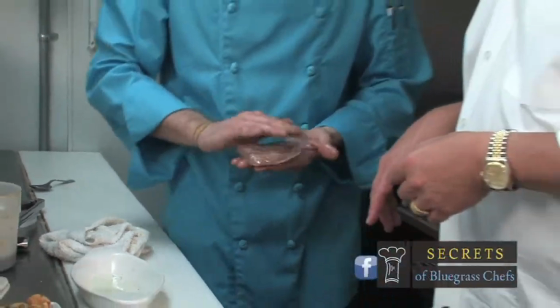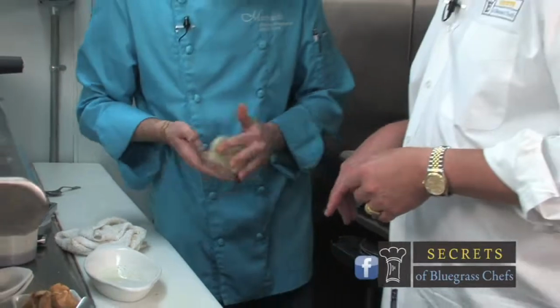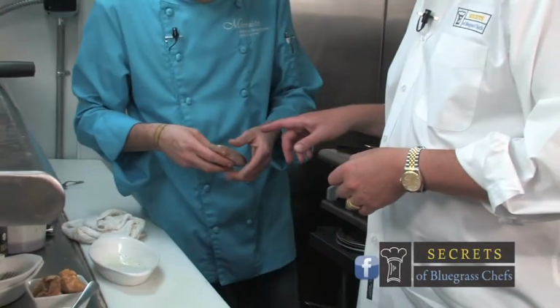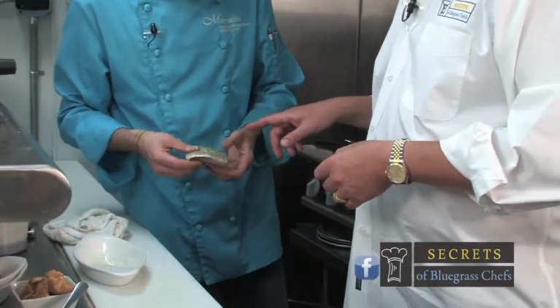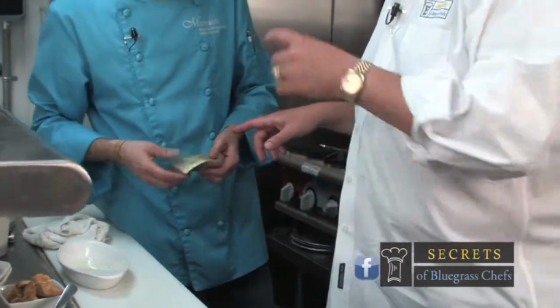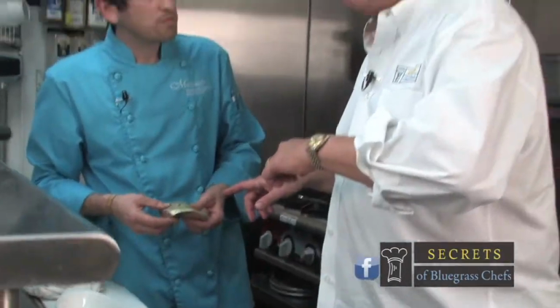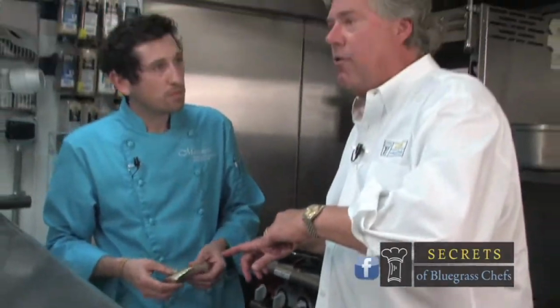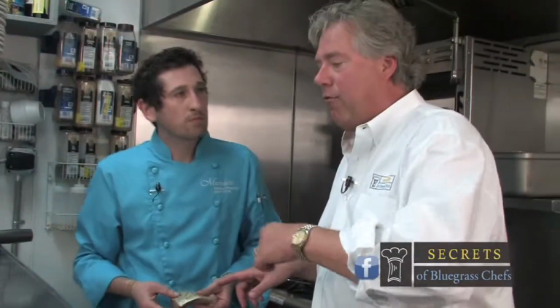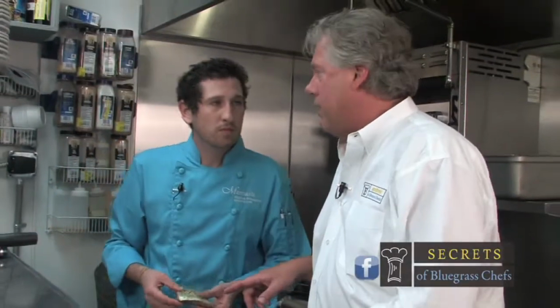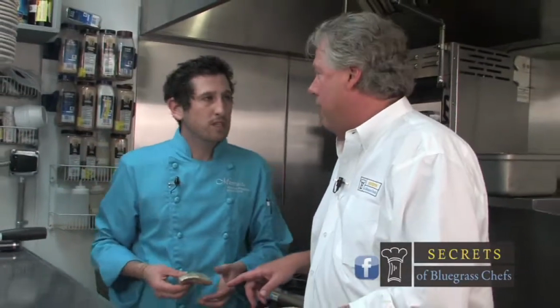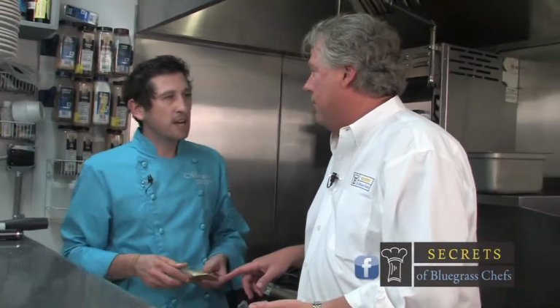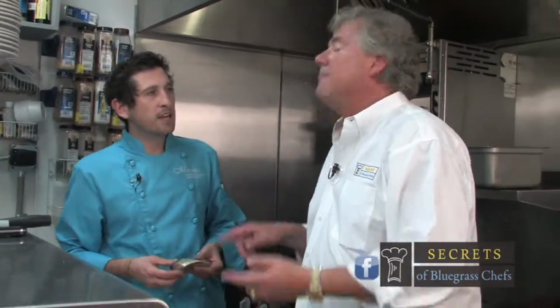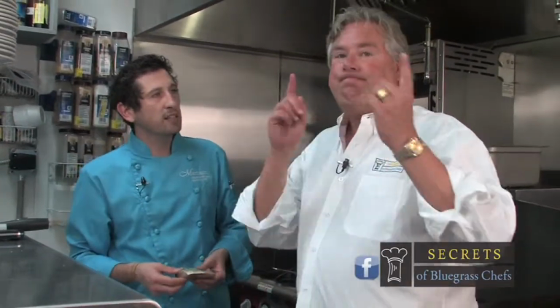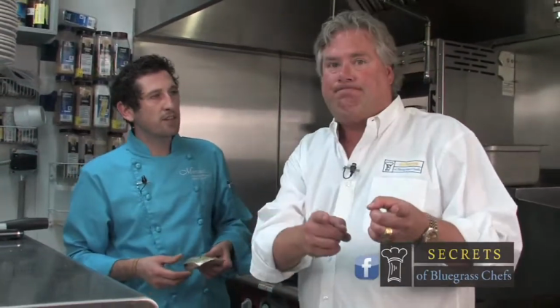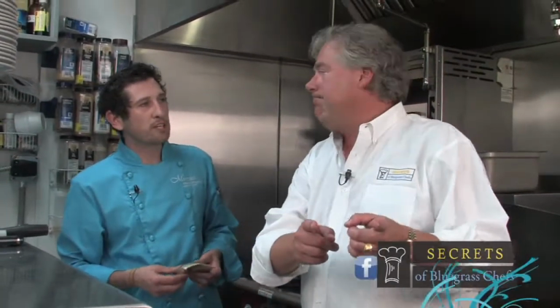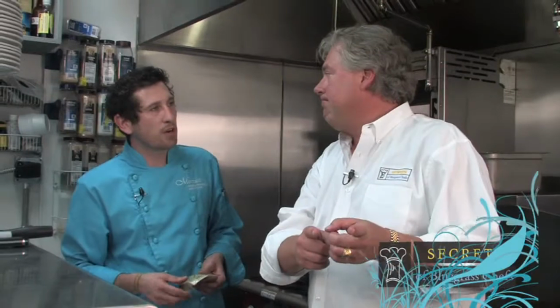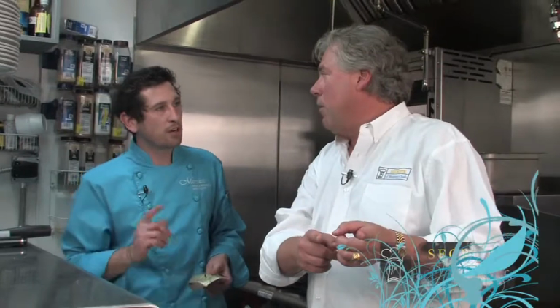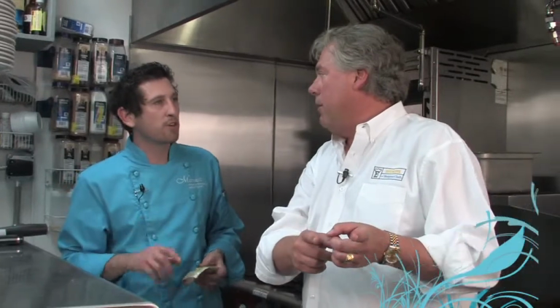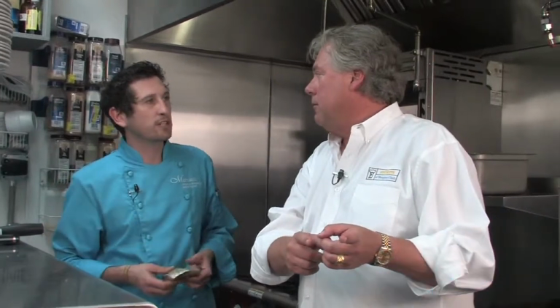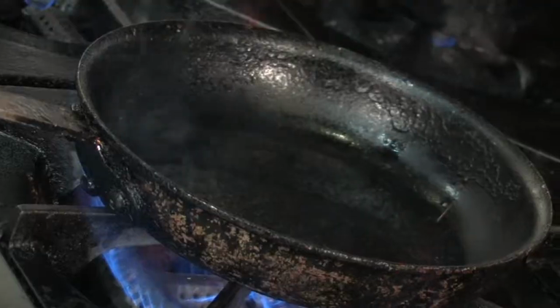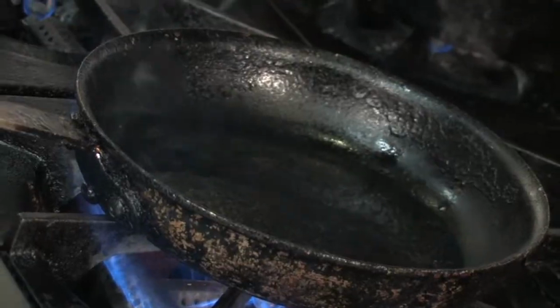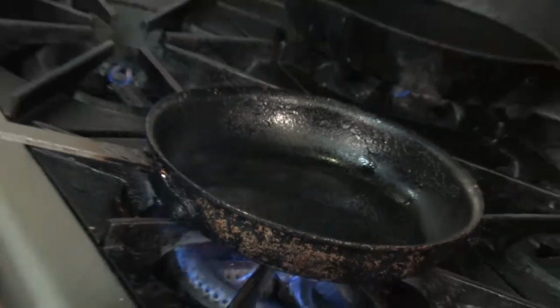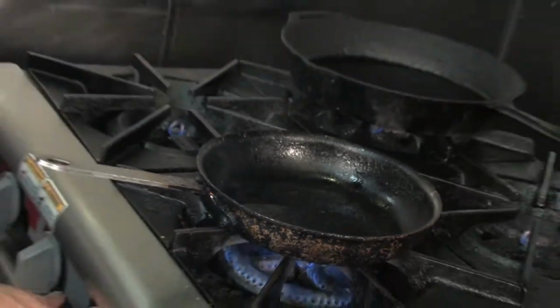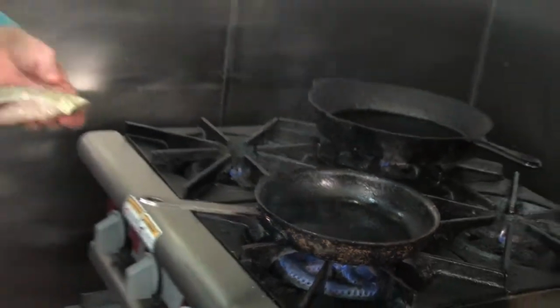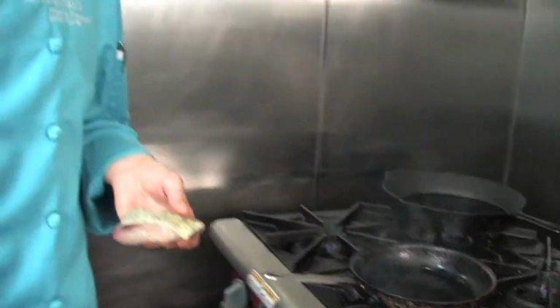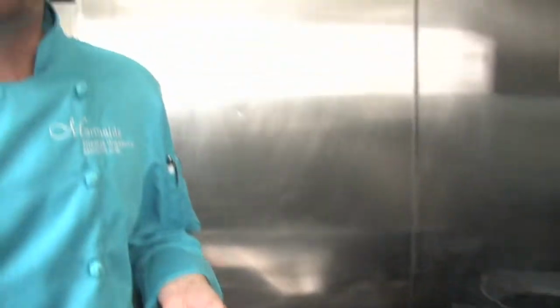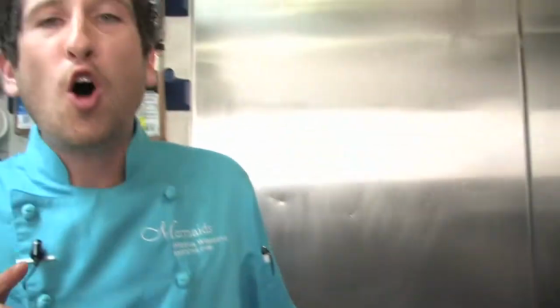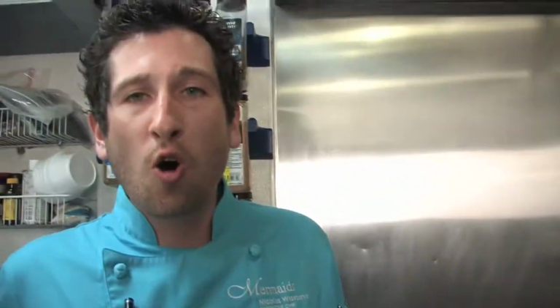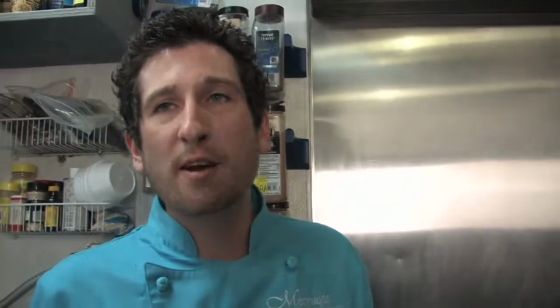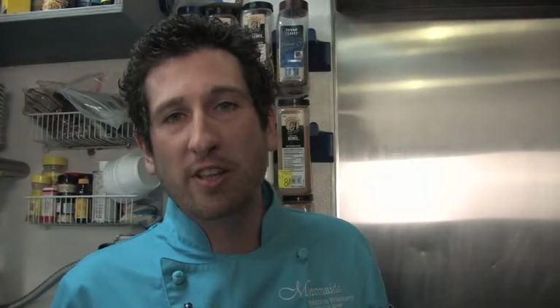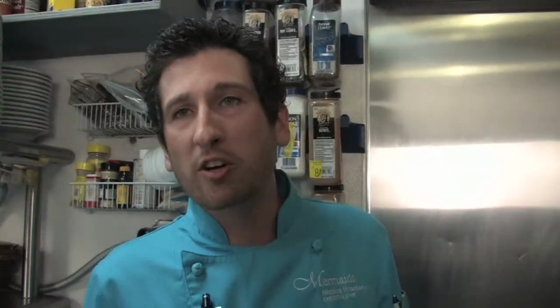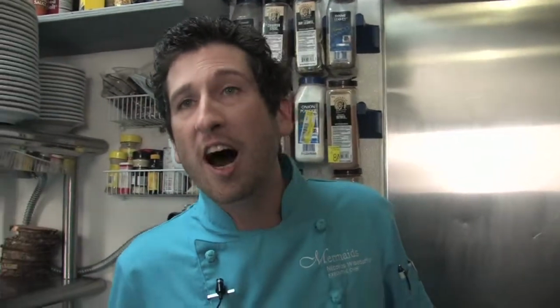Now here's the big question: skin side down or flesh side down? Skin side down about 70% of the way, then turn it over and finish it. One thing about cooking fish is you always got to make sure that oil is hot.